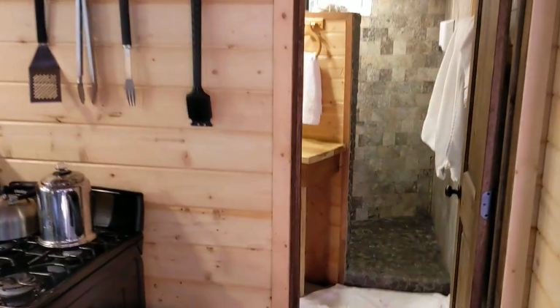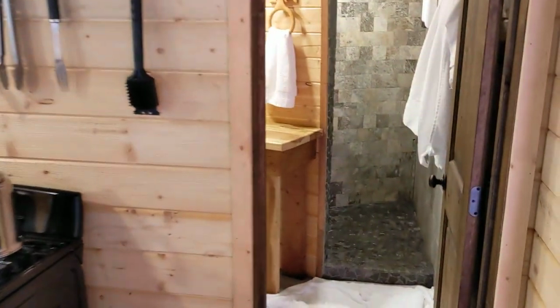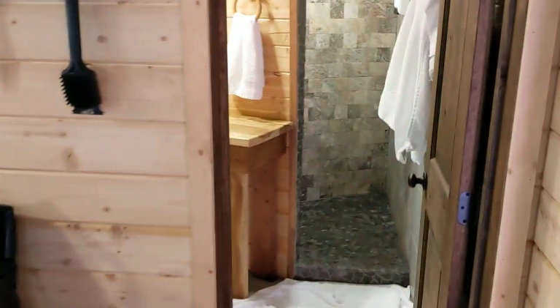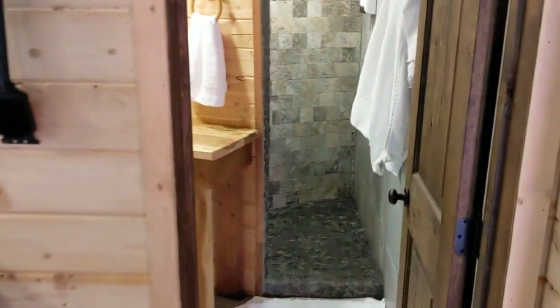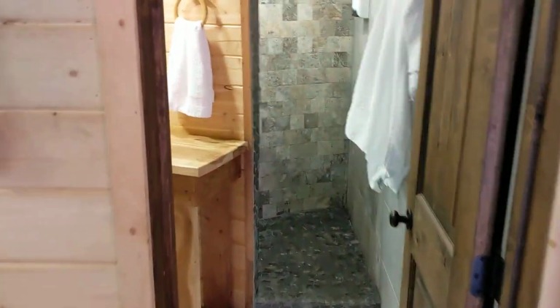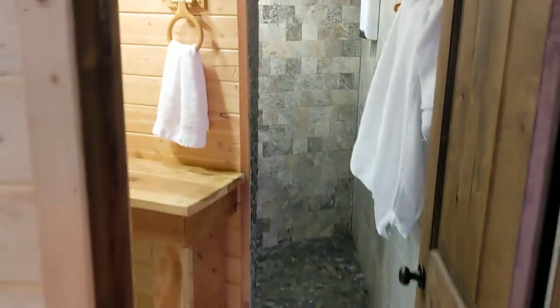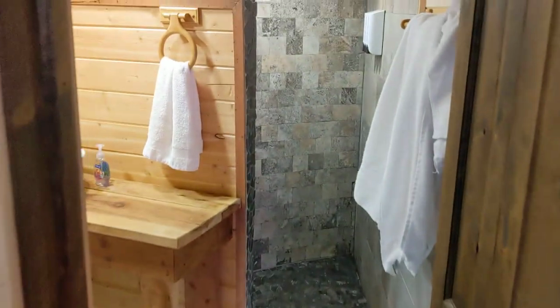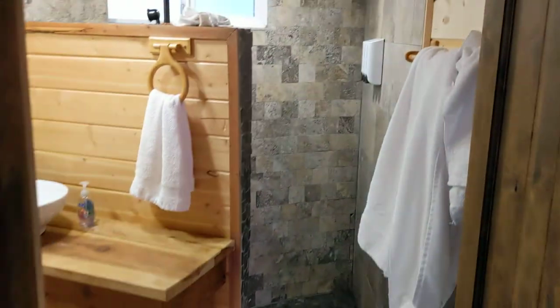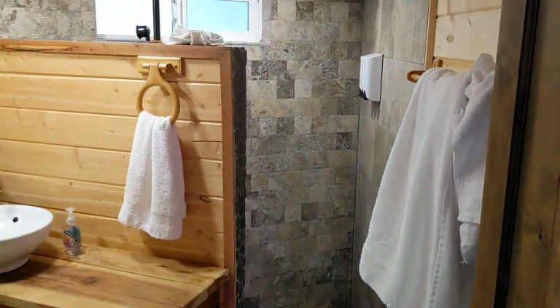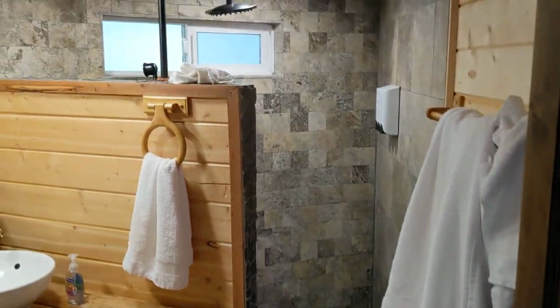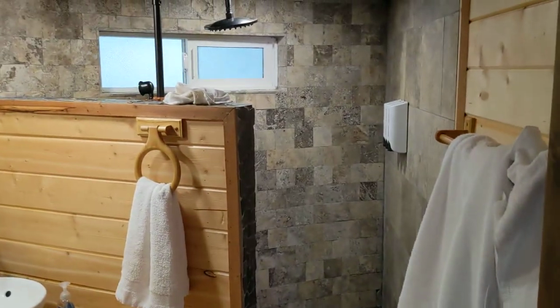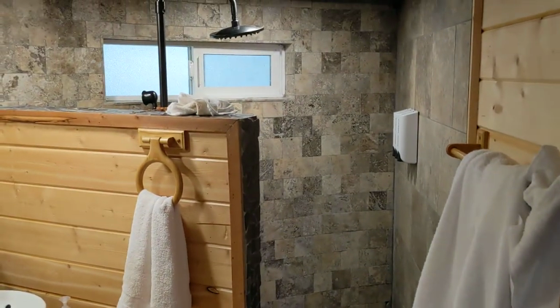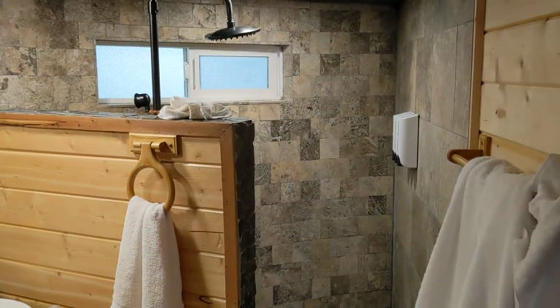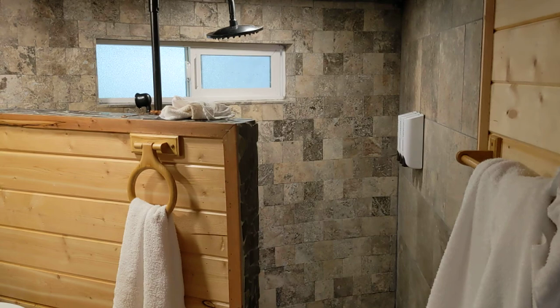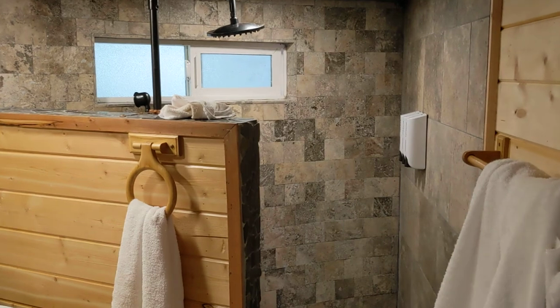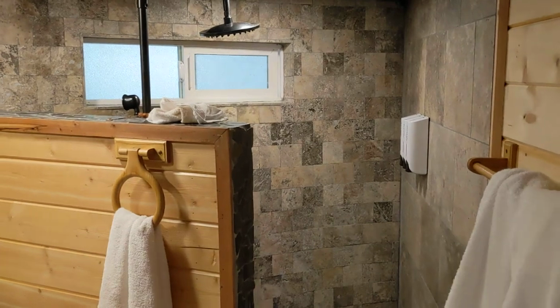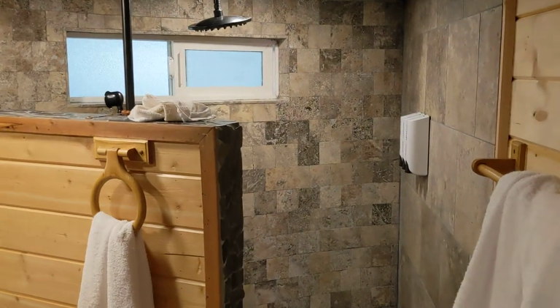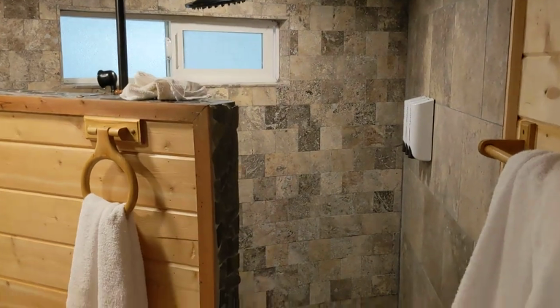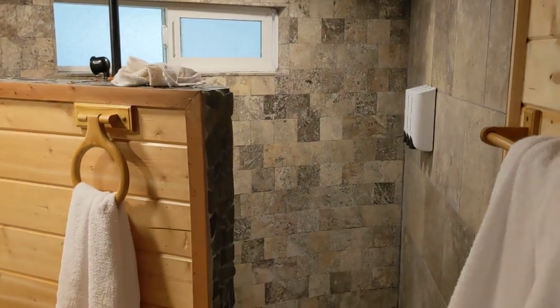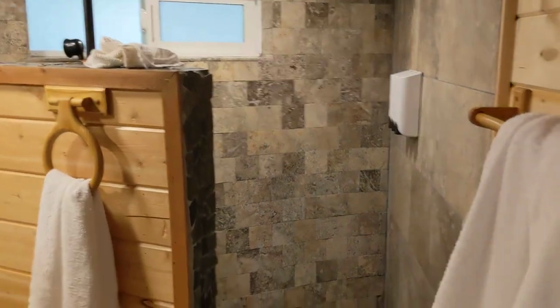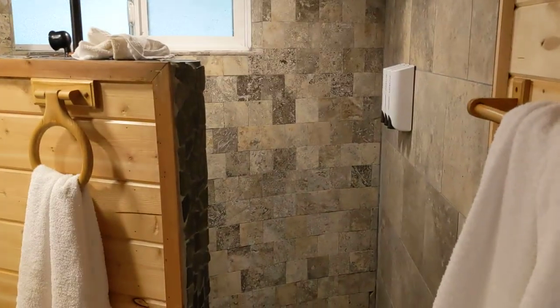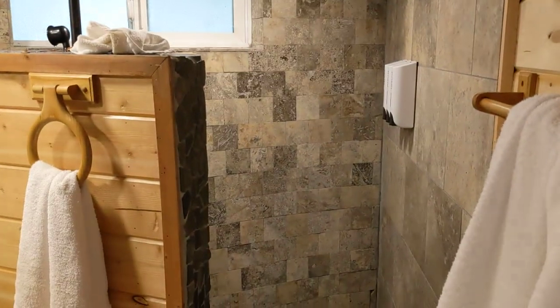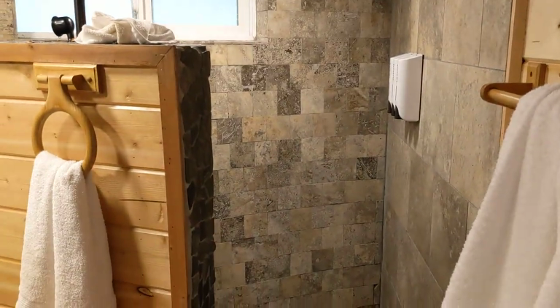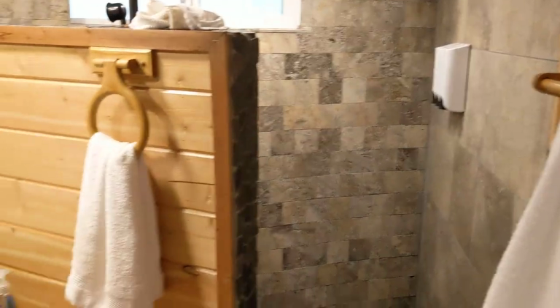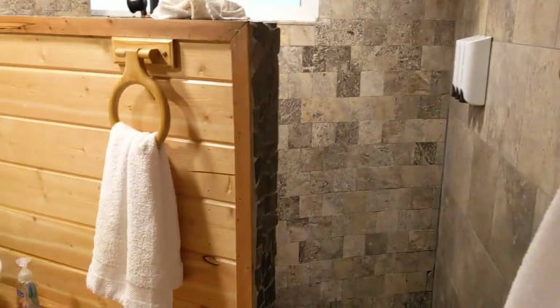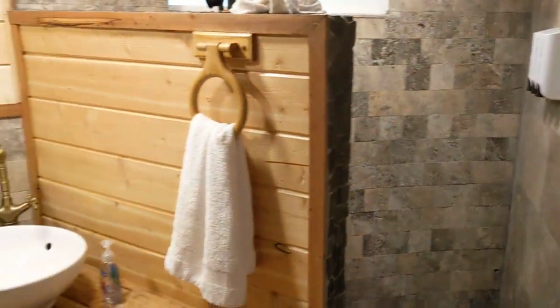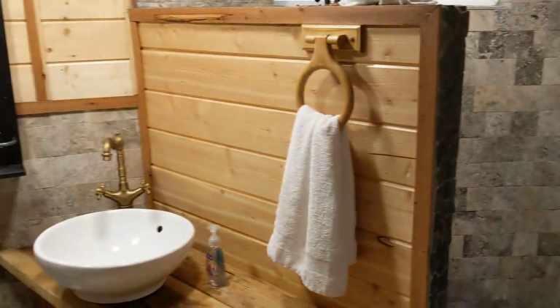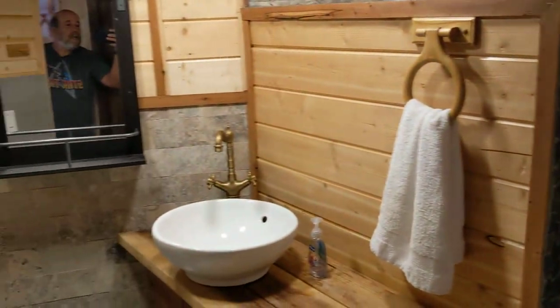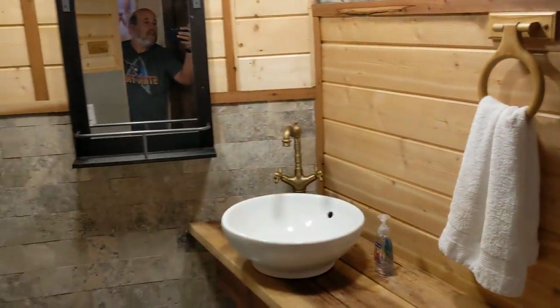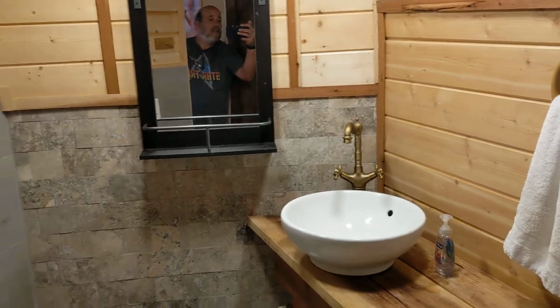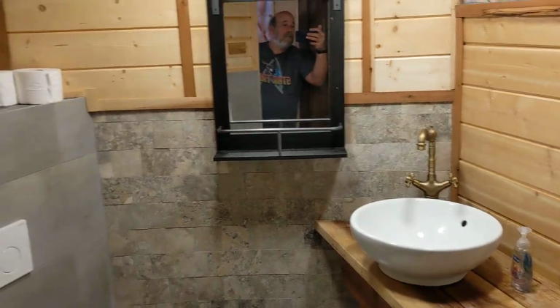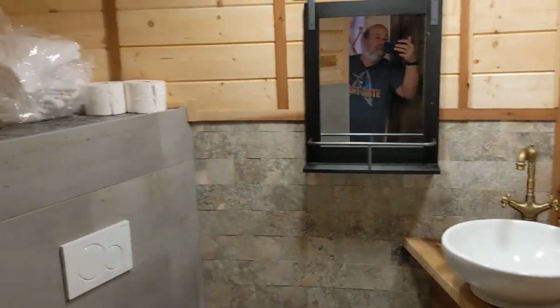It's a bathroom. Got tankless hot water, and it's all set up with everything you need.